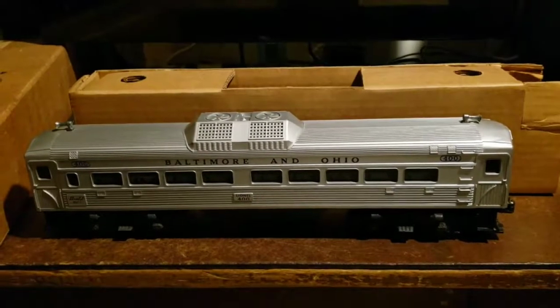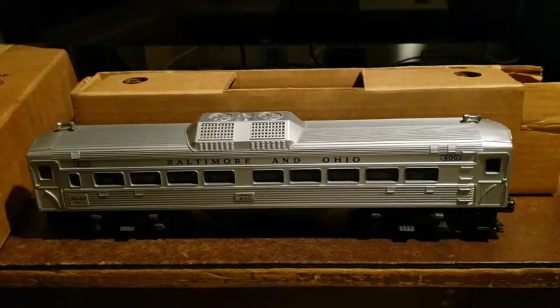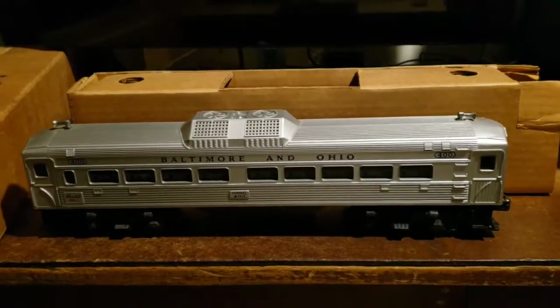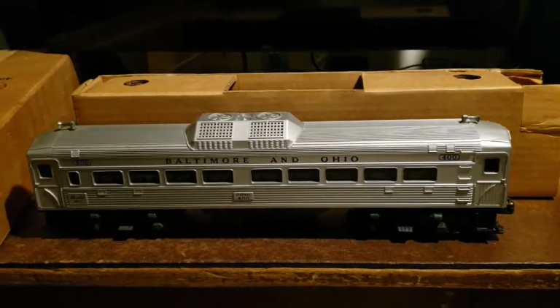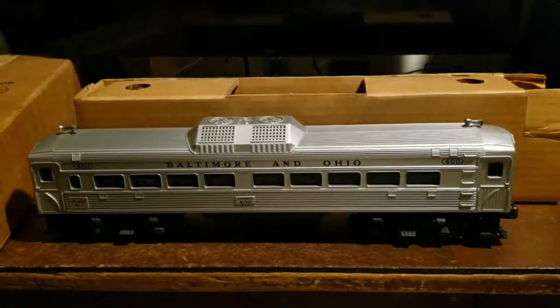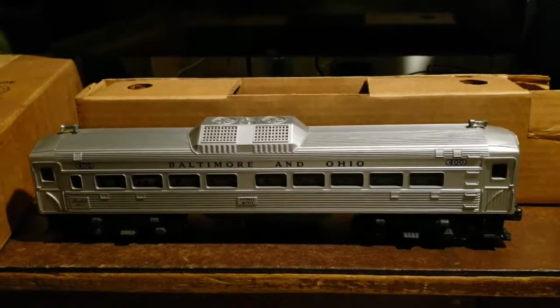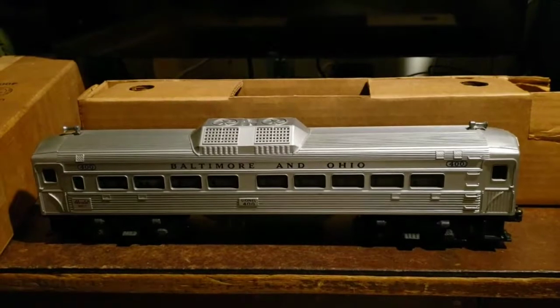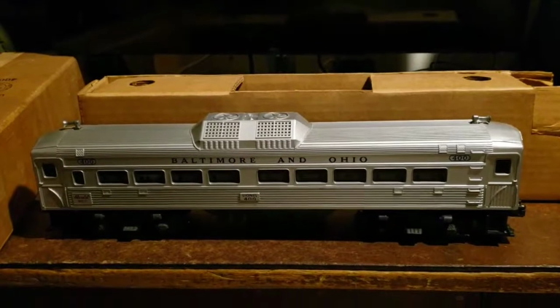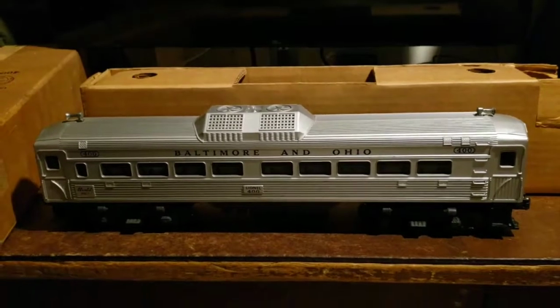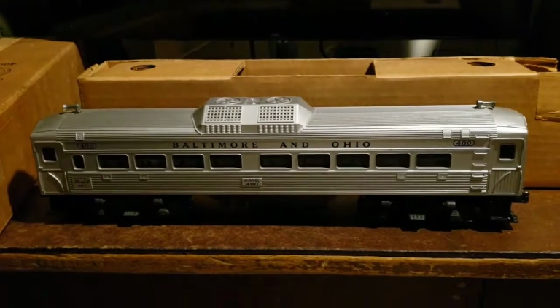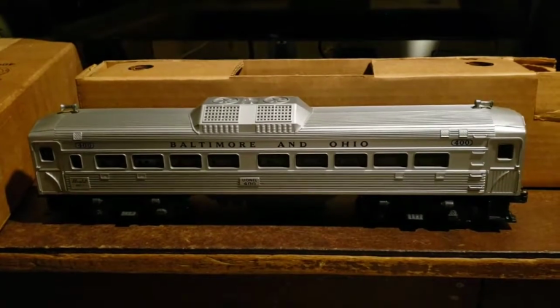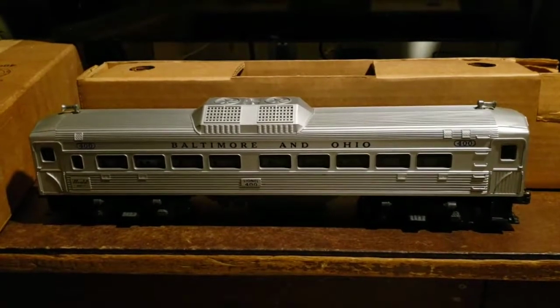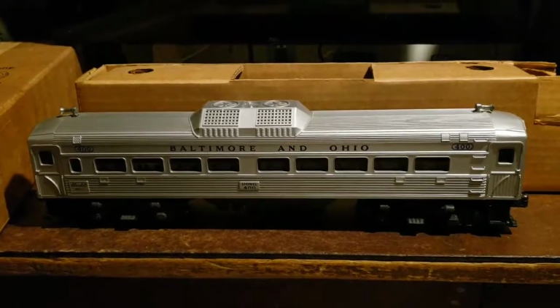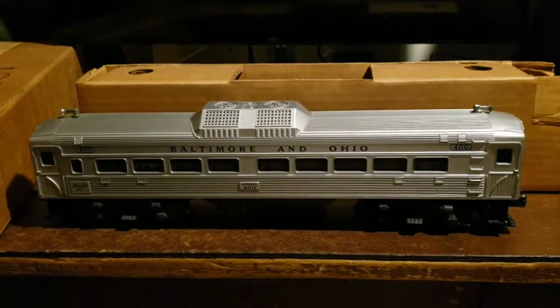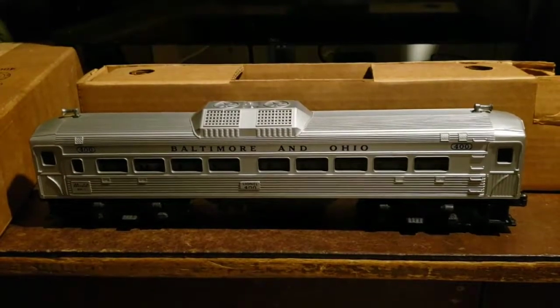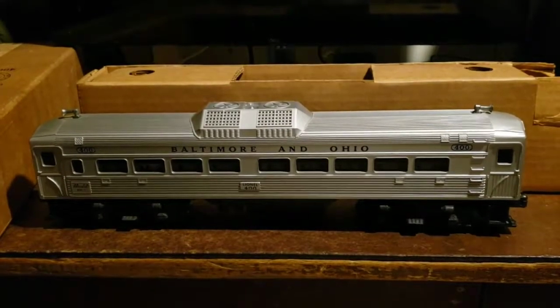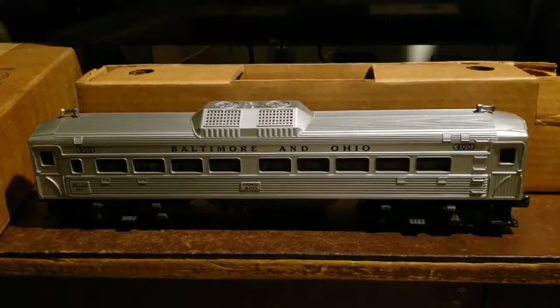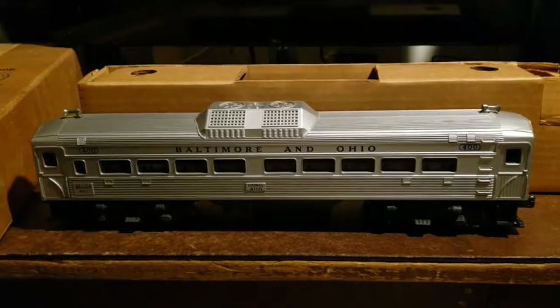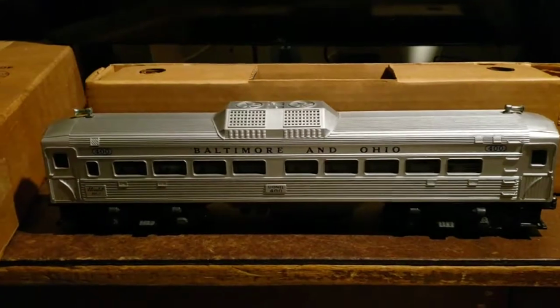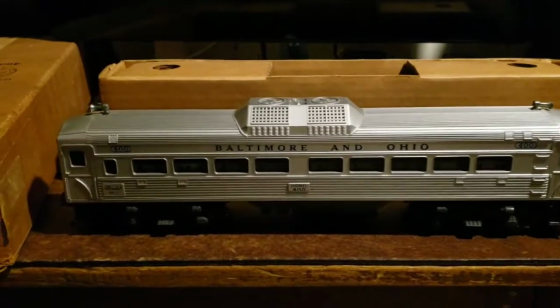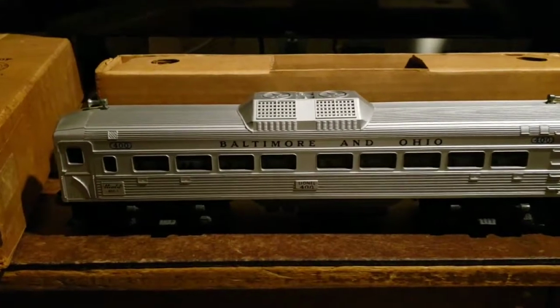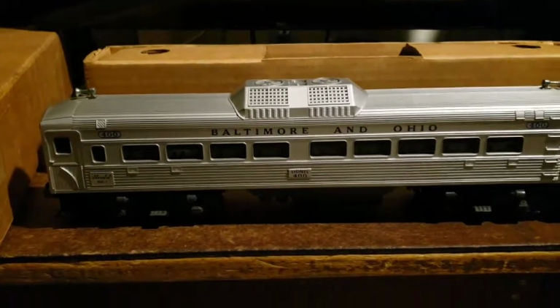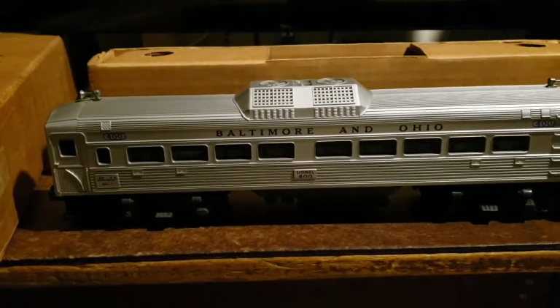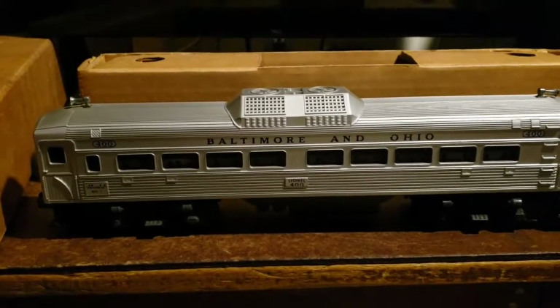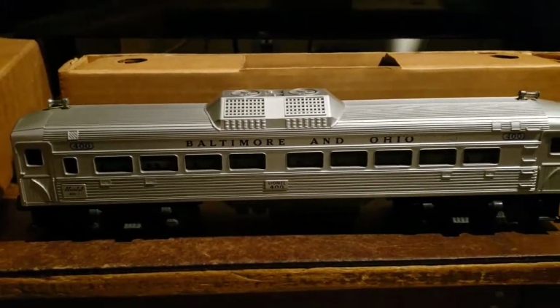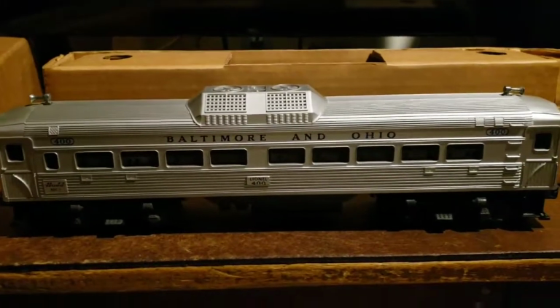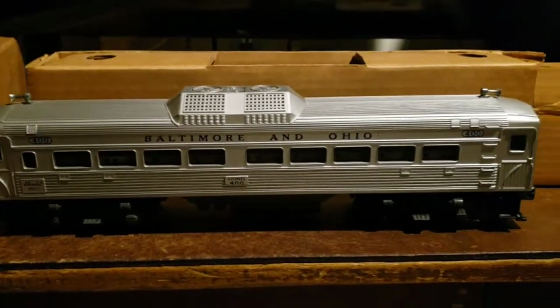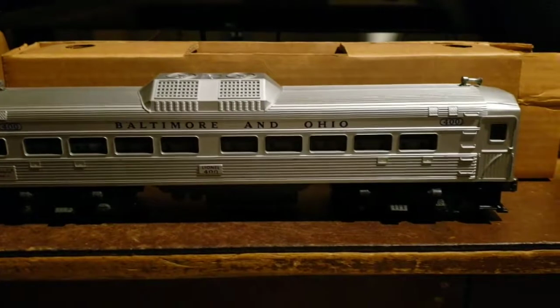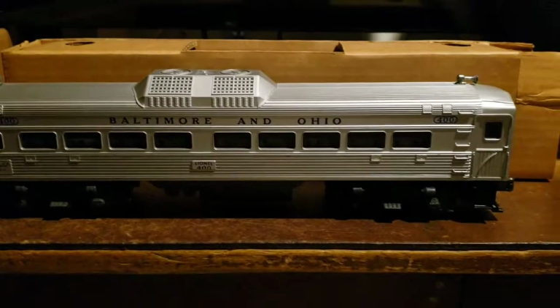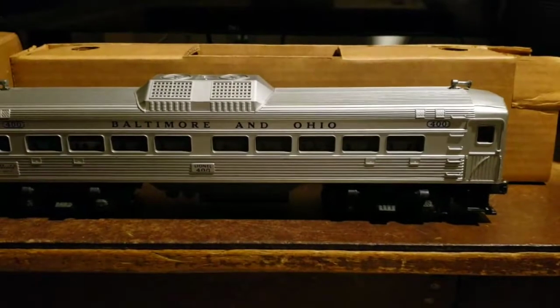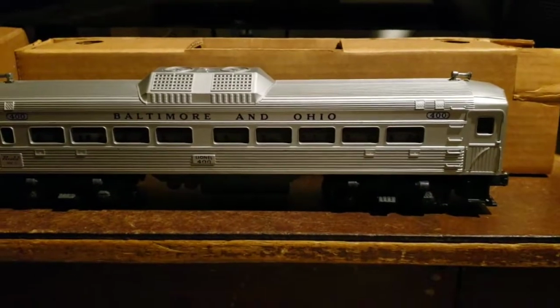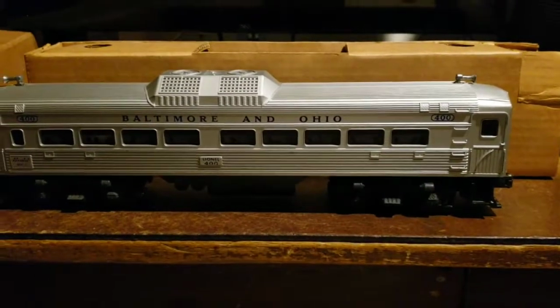Lionel's first model in the post-war era is the Baltimore and Ohio number 400 from 1956. It is self-powered, has its own motor with magnet traction, and a three-position E-unit.